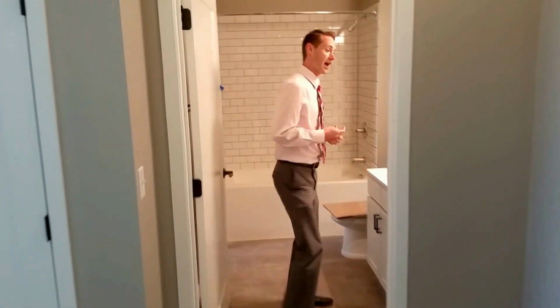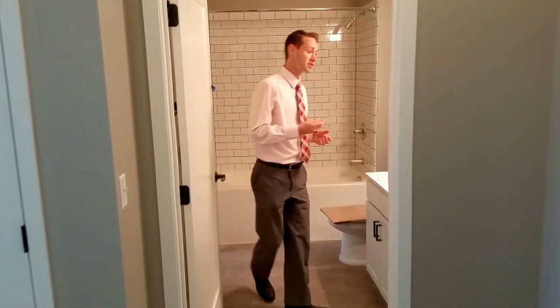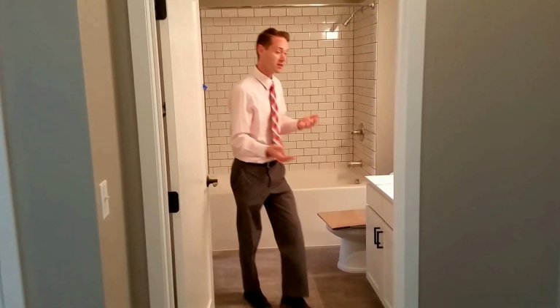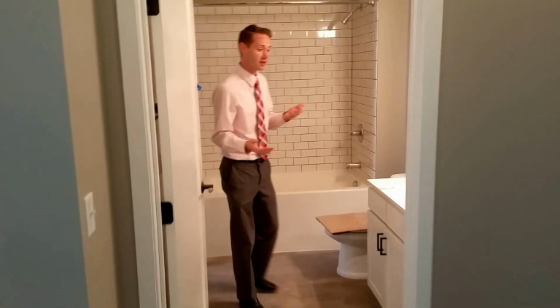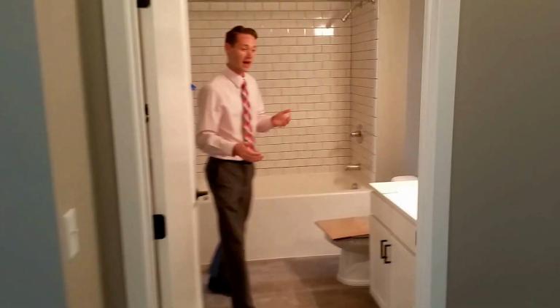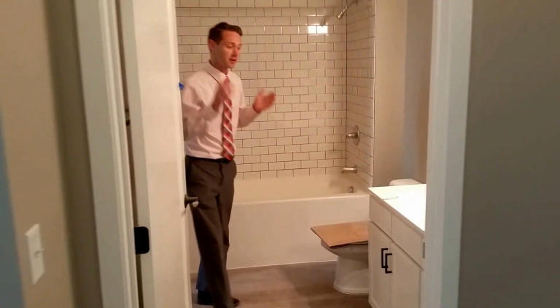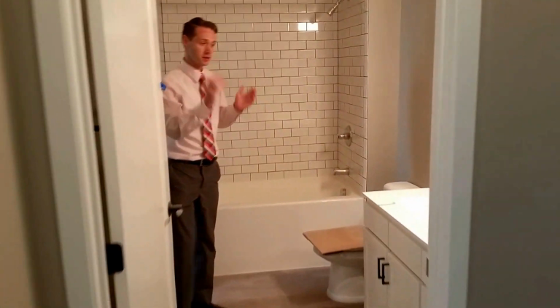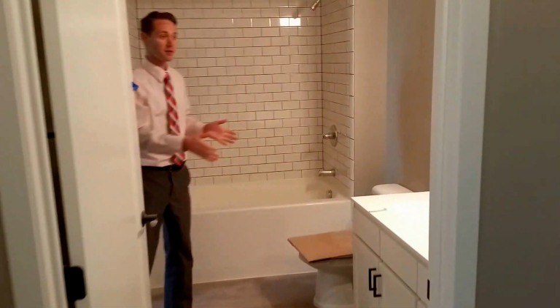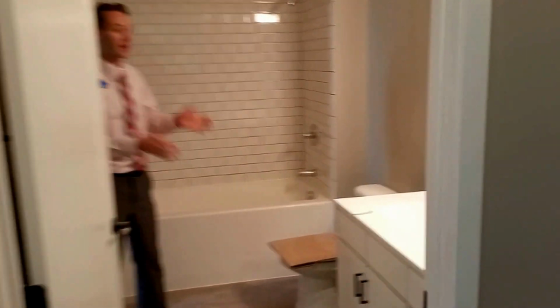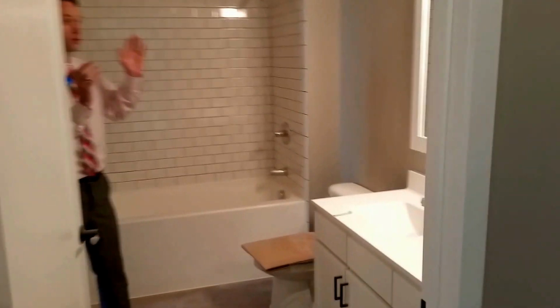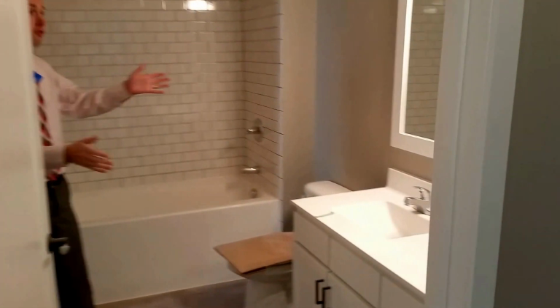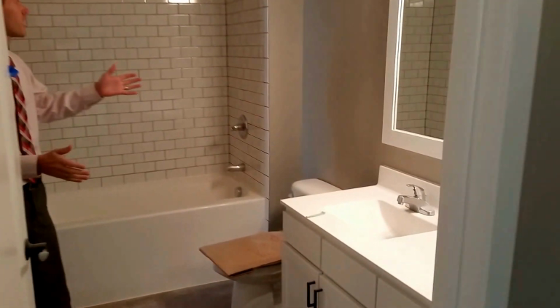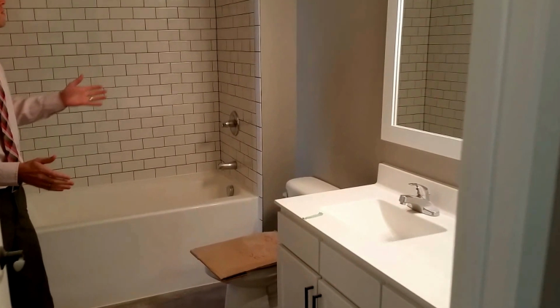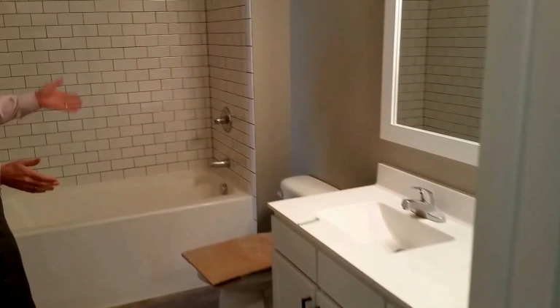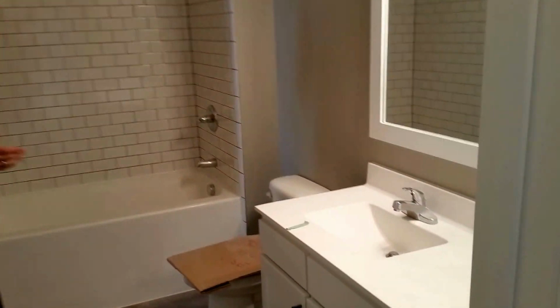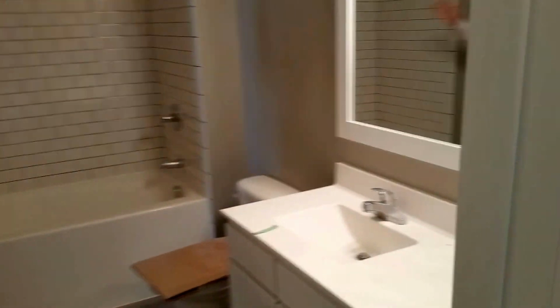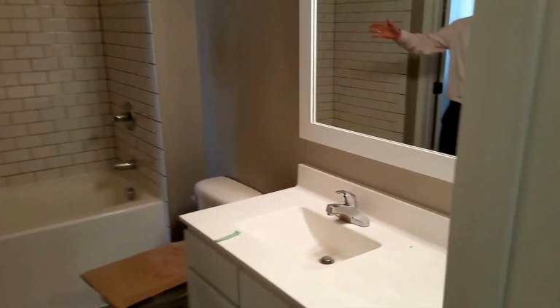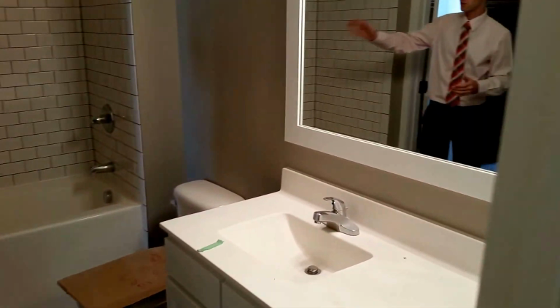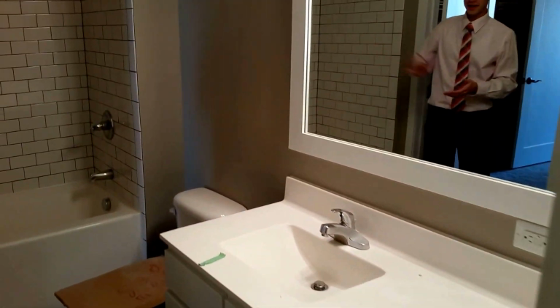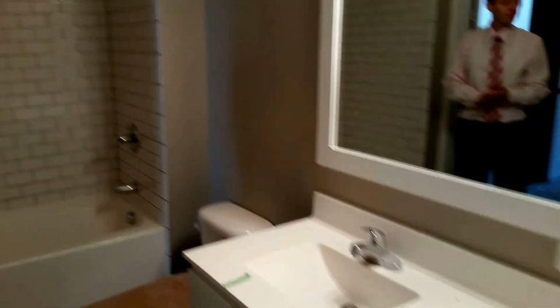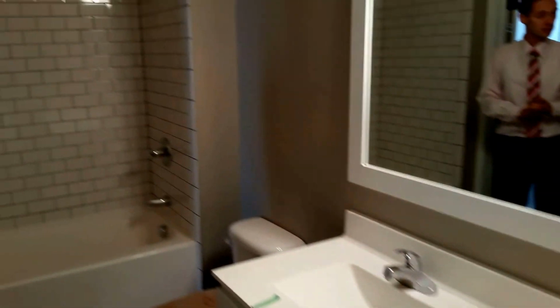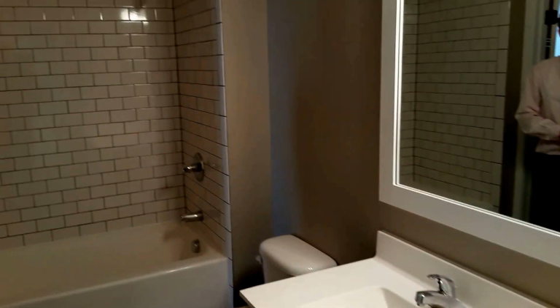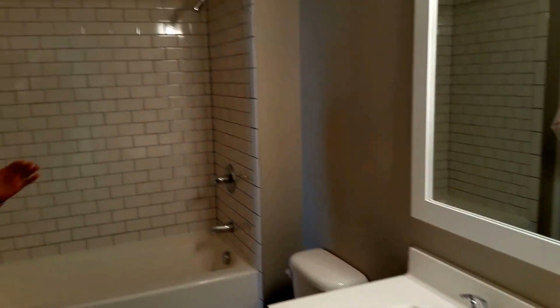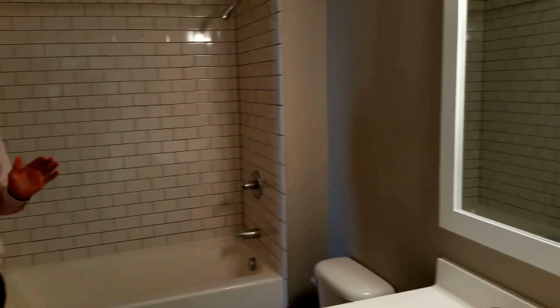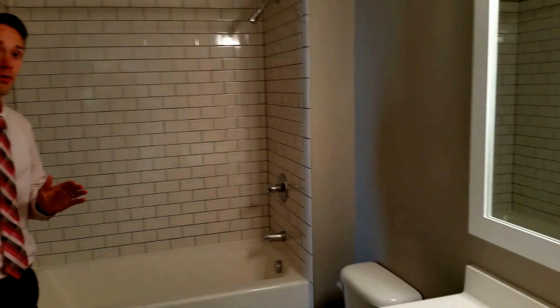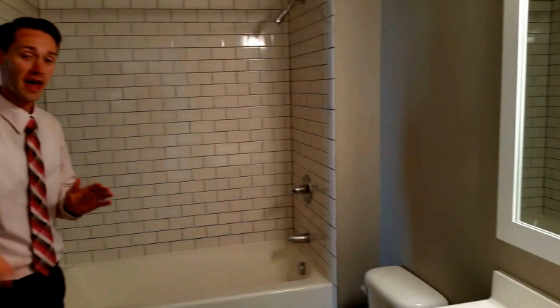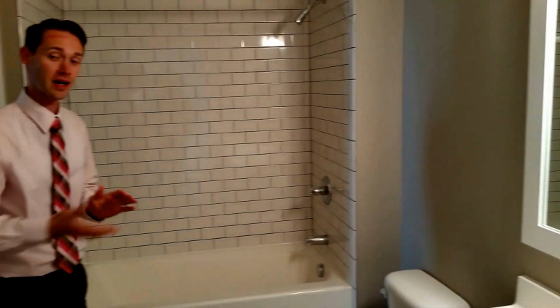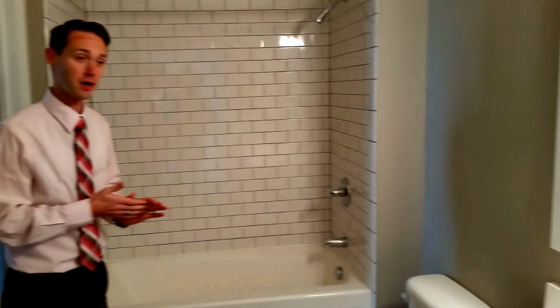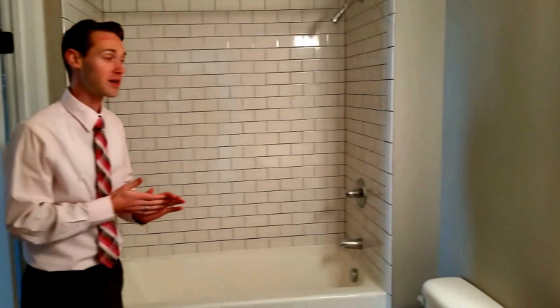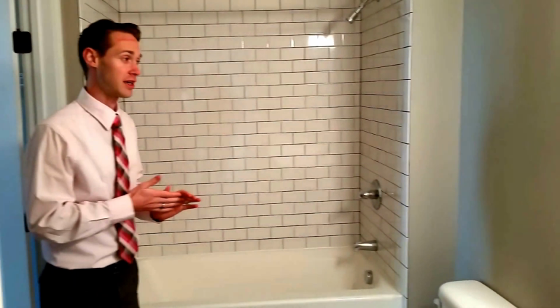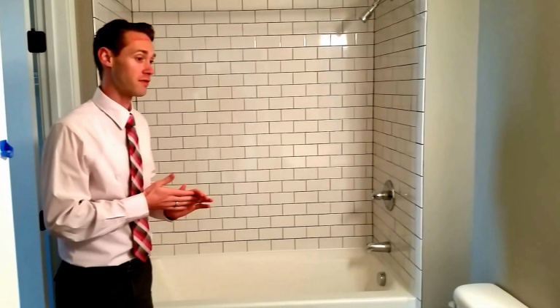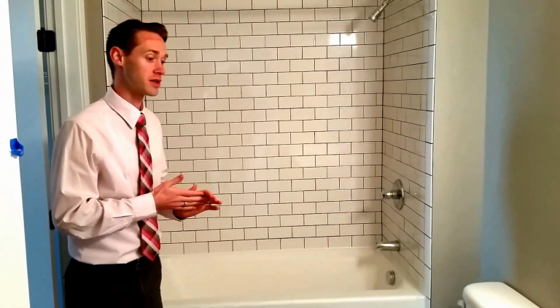As you can see, you still have your marble vanity, your oversized mirror, your tub with this great tile backsplash, as you'll see with any apartment here at Vintage.